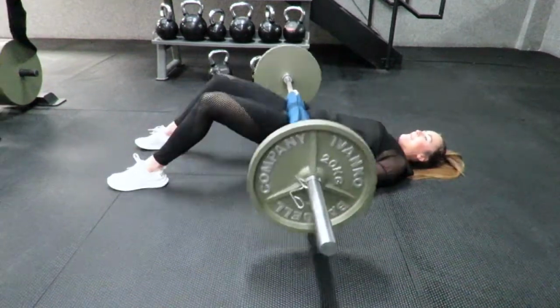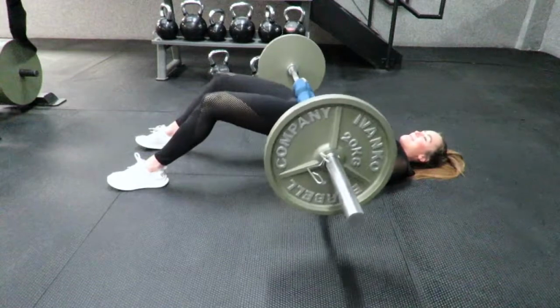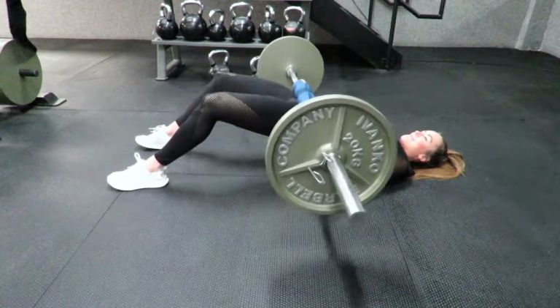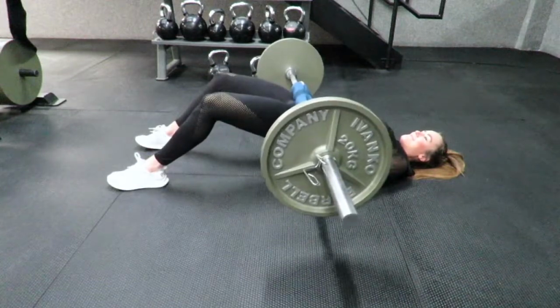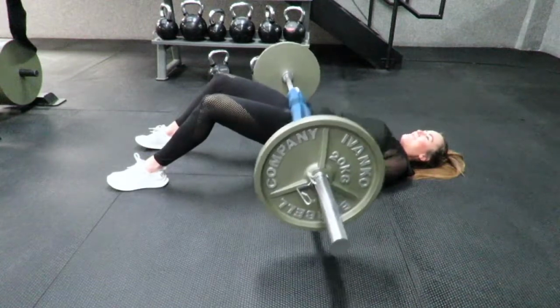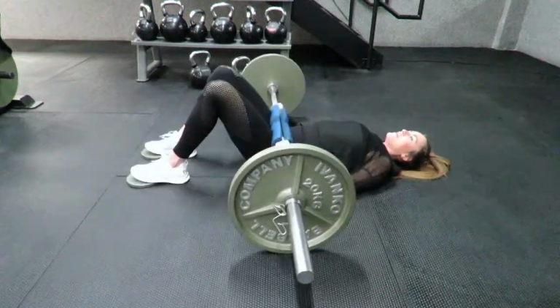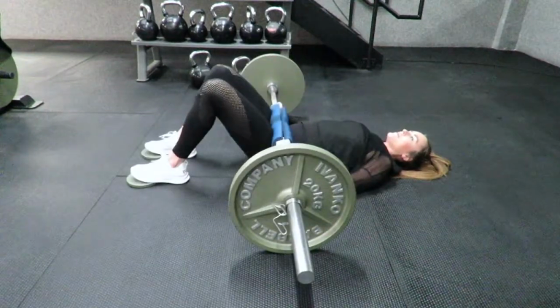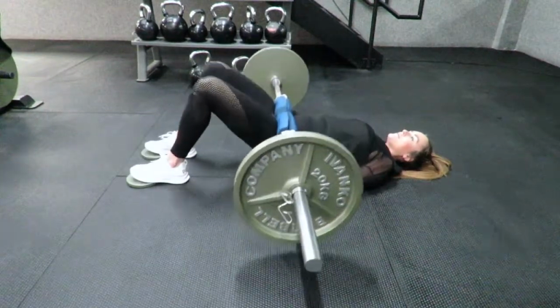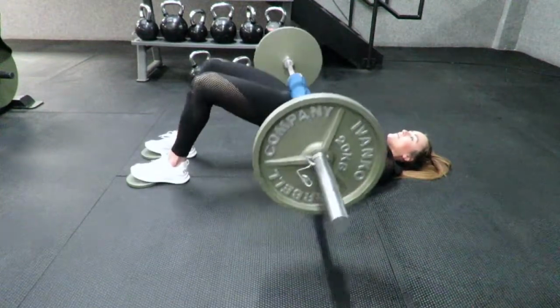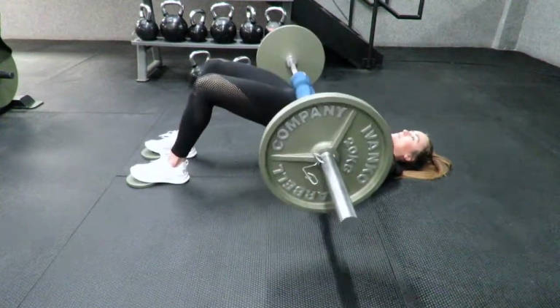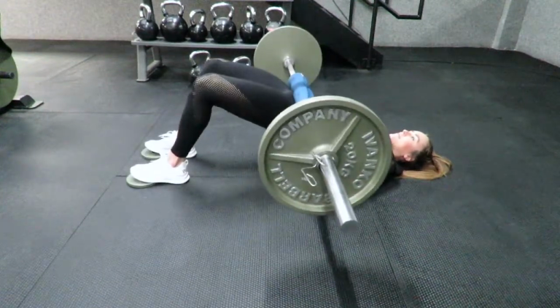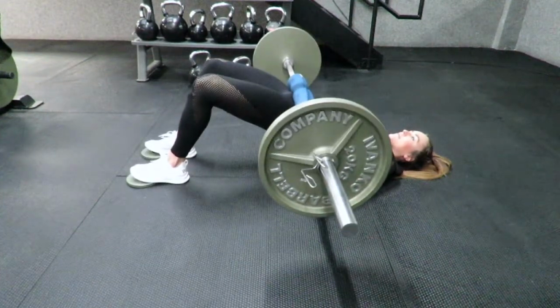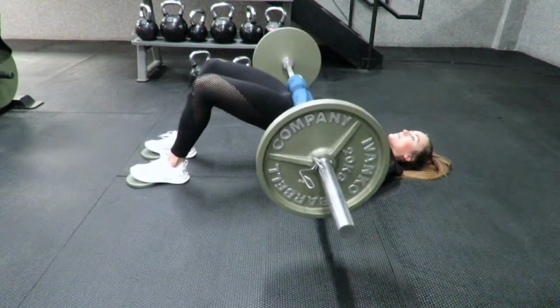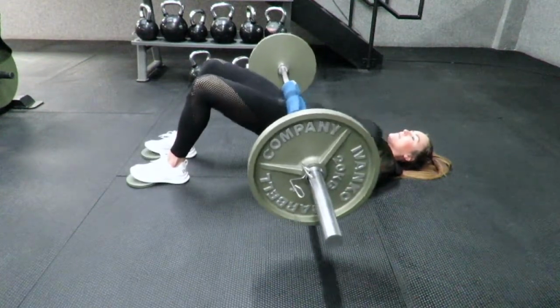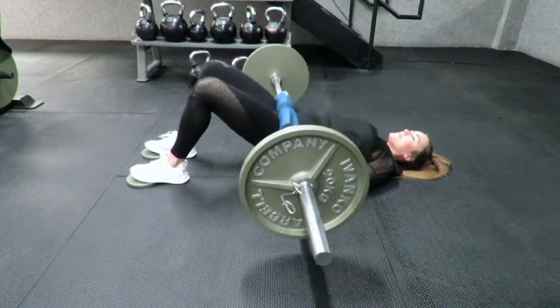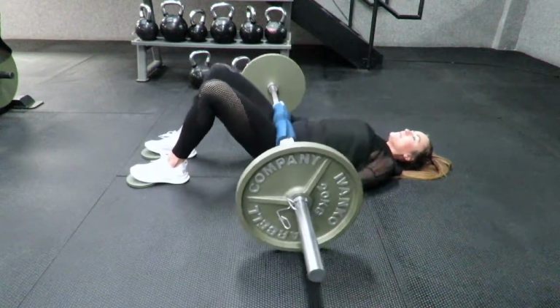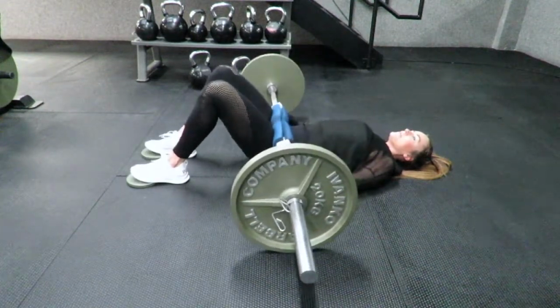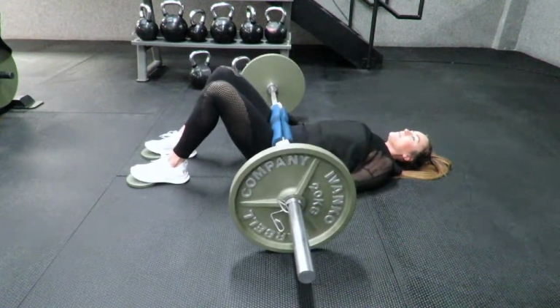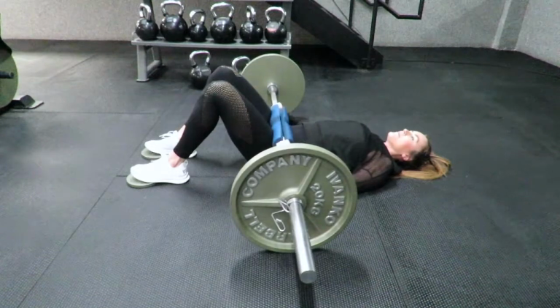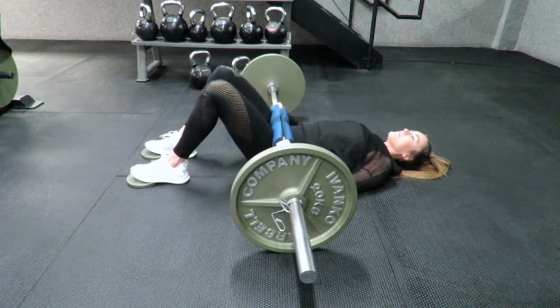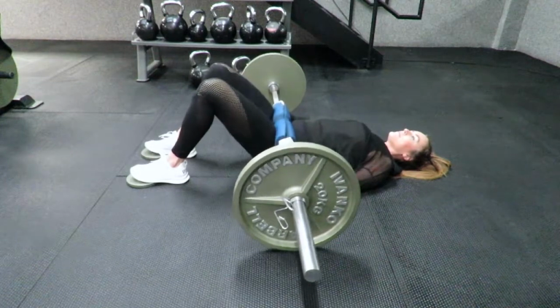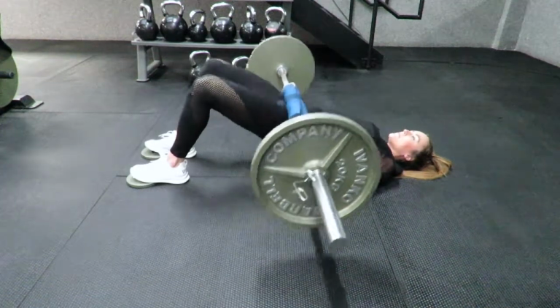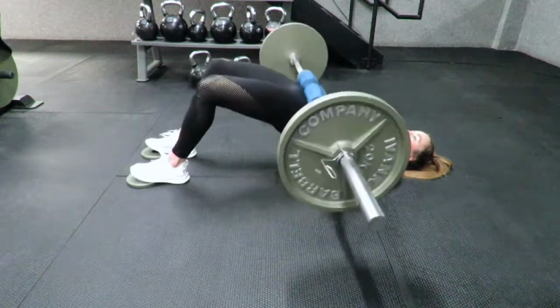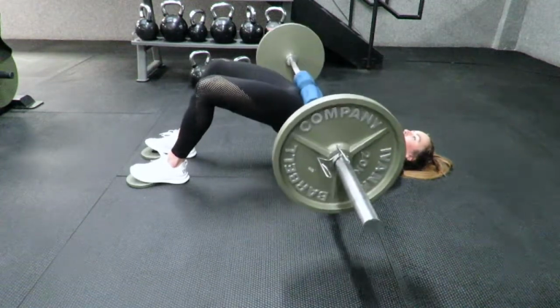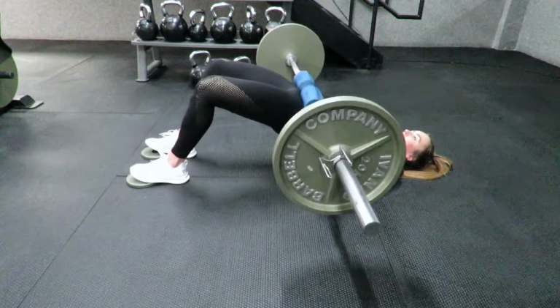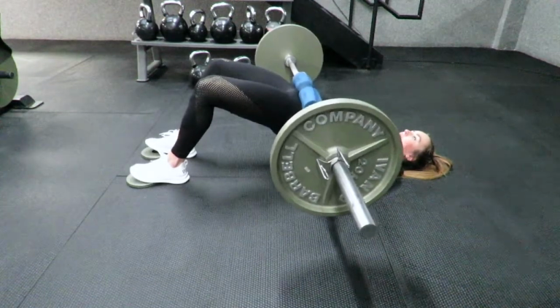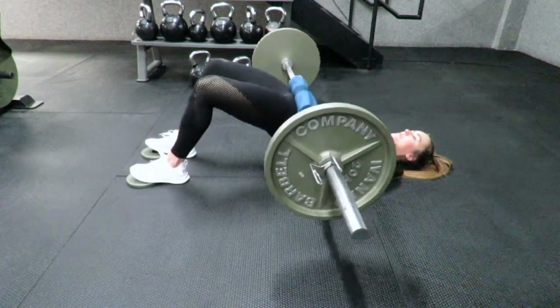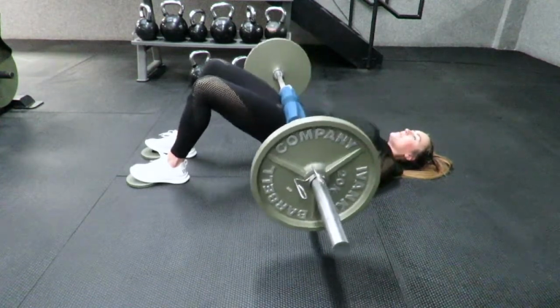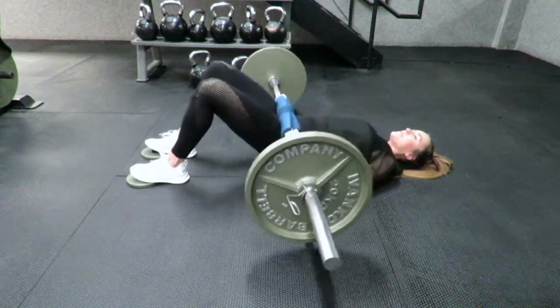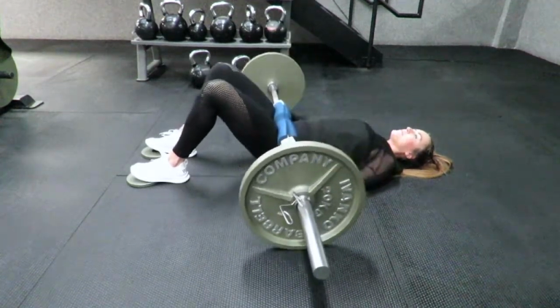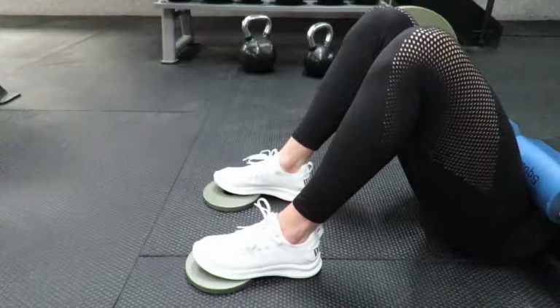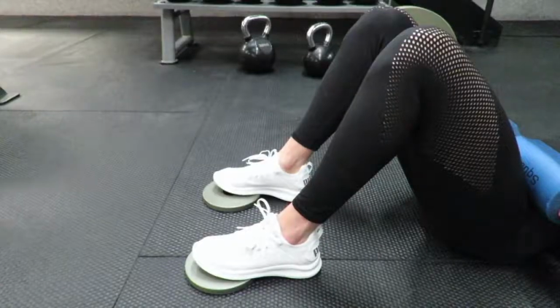Don't place the feet too far away from you. If you struggle with driving through the heels, simply place small plates underneath your toes and it will force you into a position where you're able to drive appropriately.